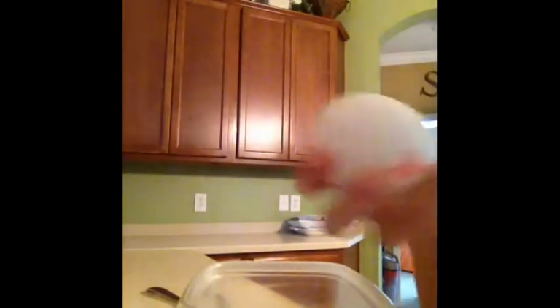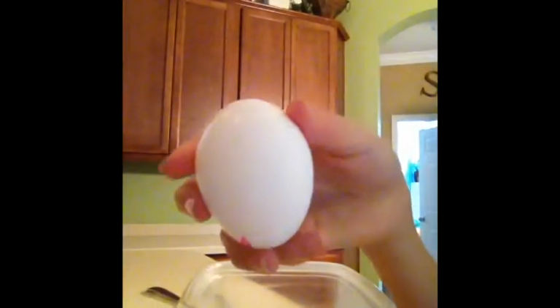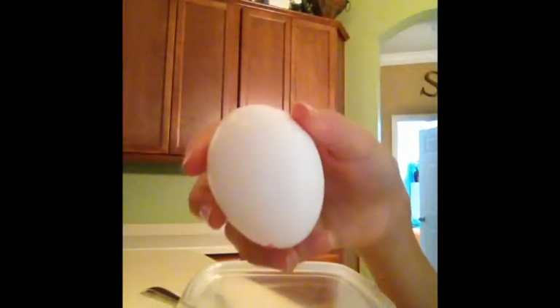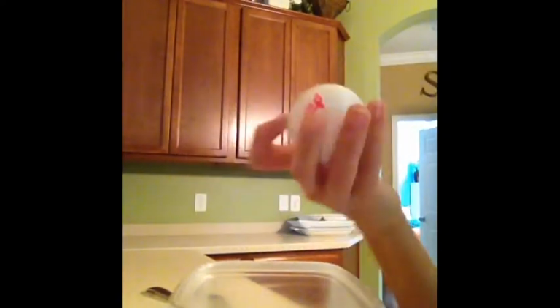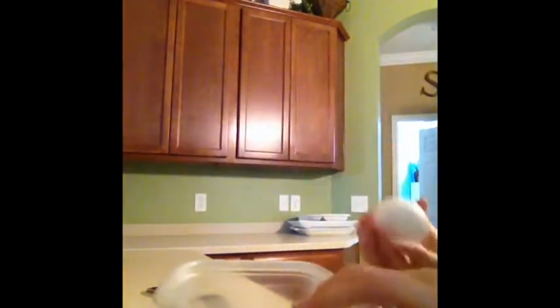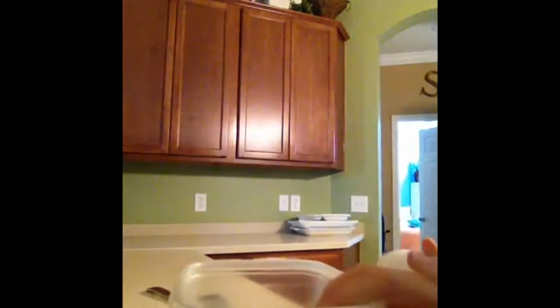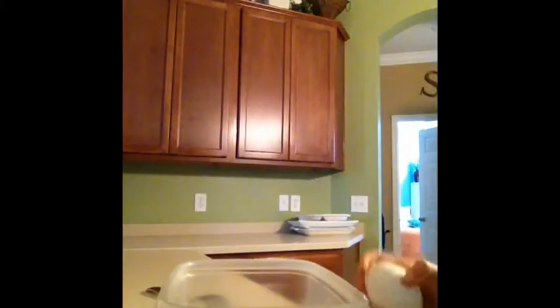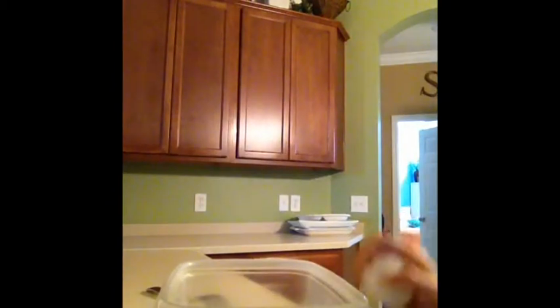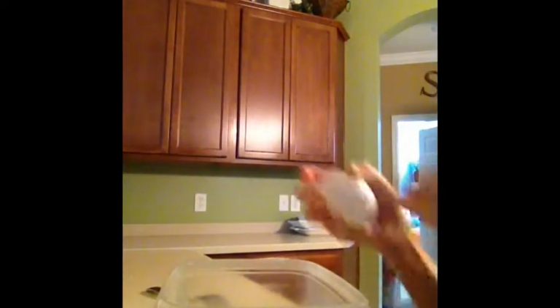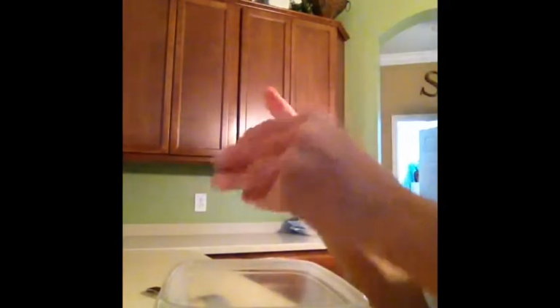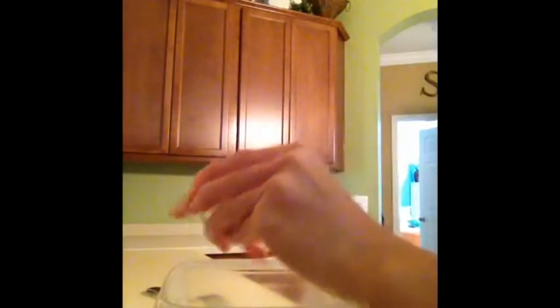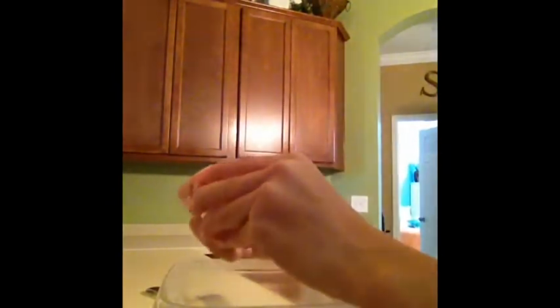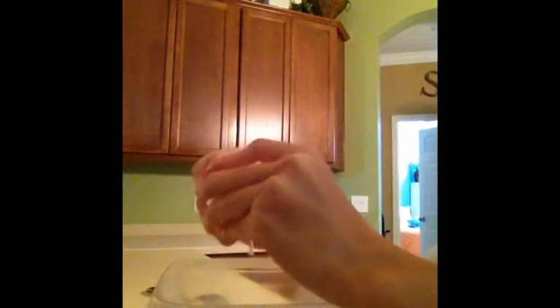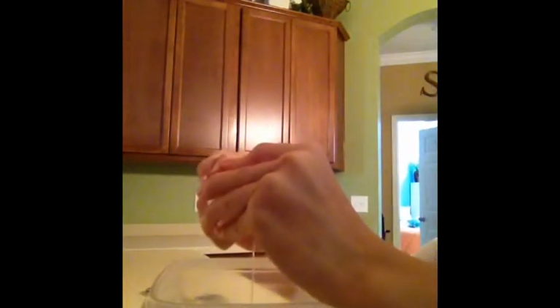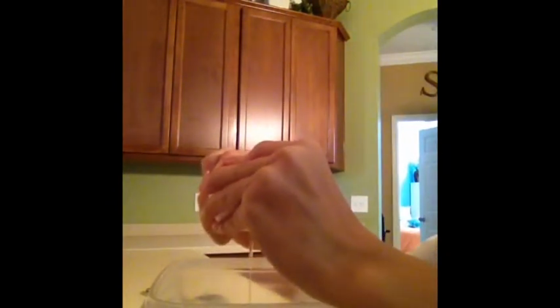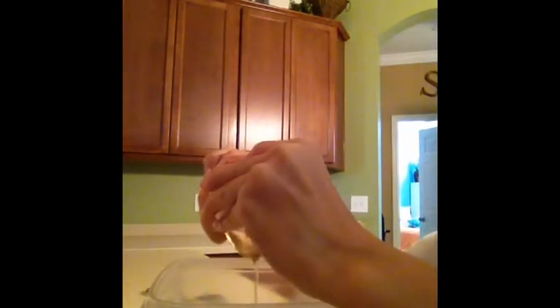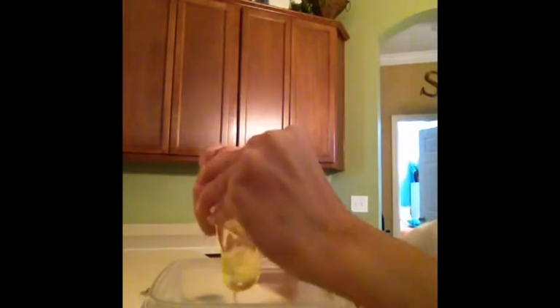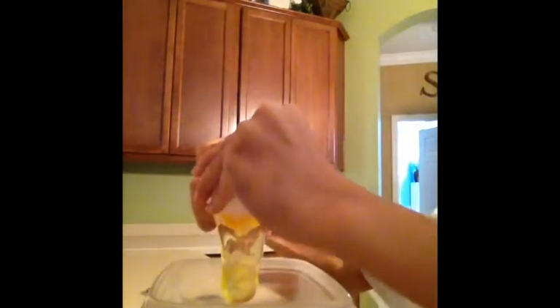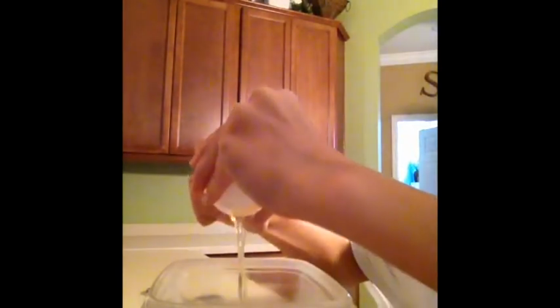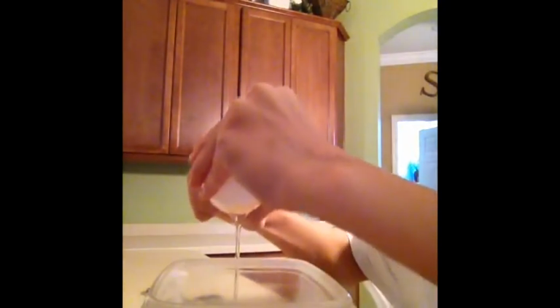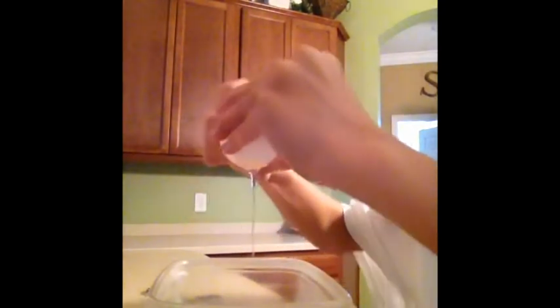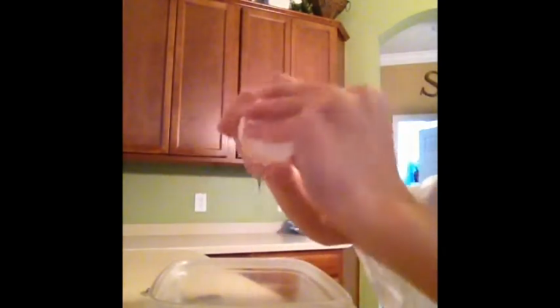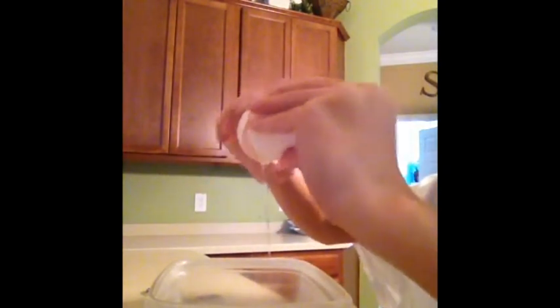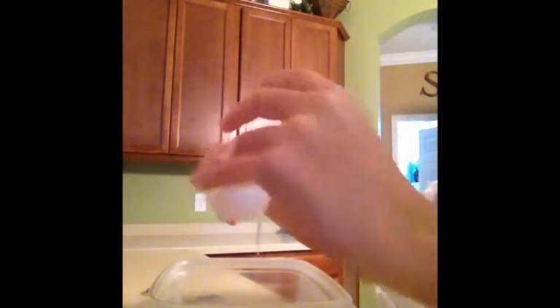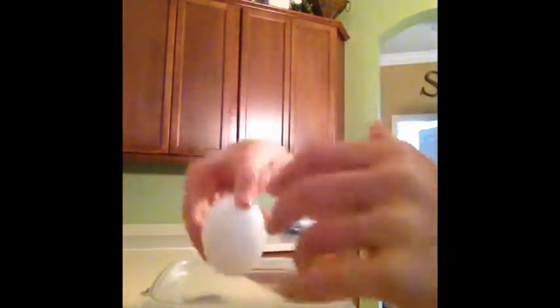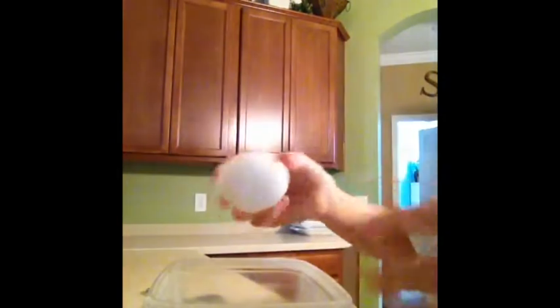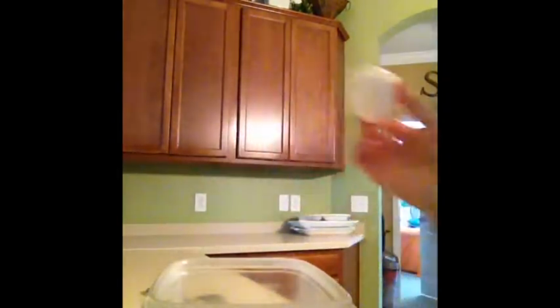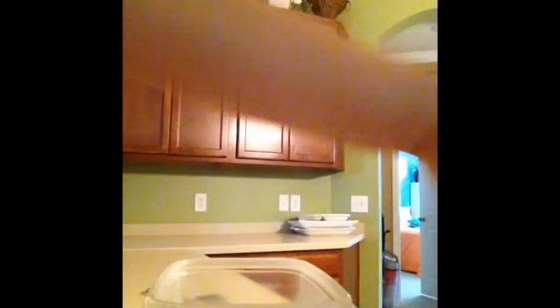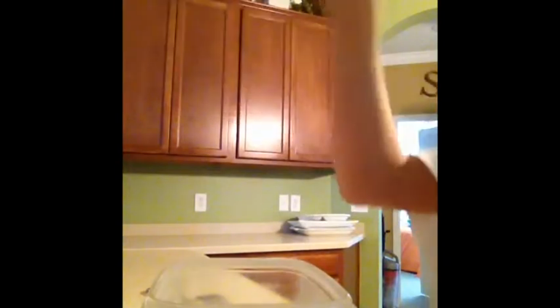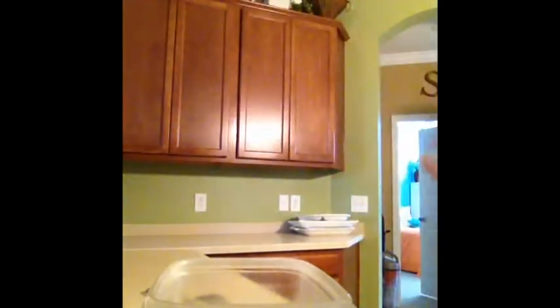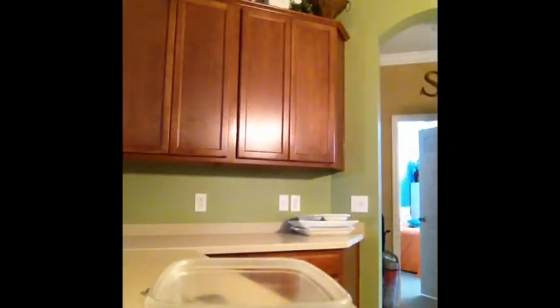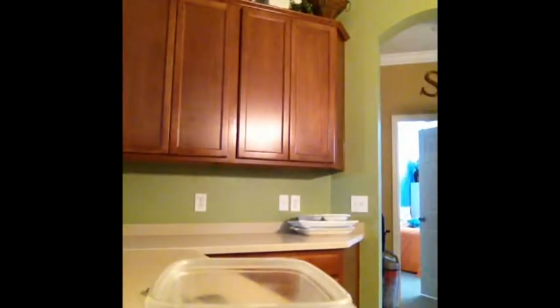So the first thing you're going to want is an egg. You're going to crack the egg and put it in the bowl. The egg's in — throw the shell in the sink.